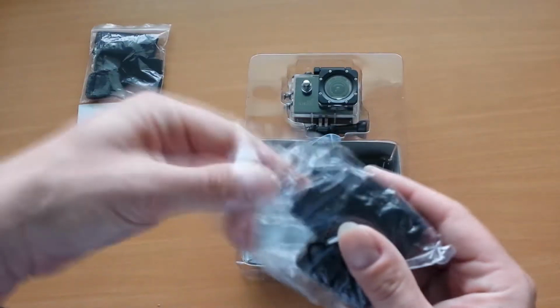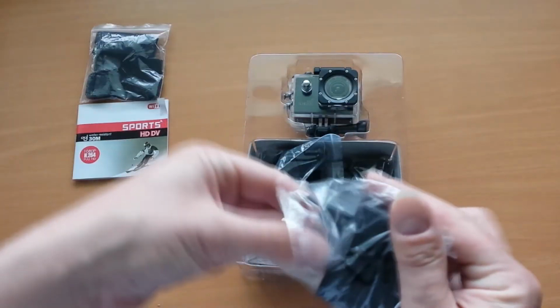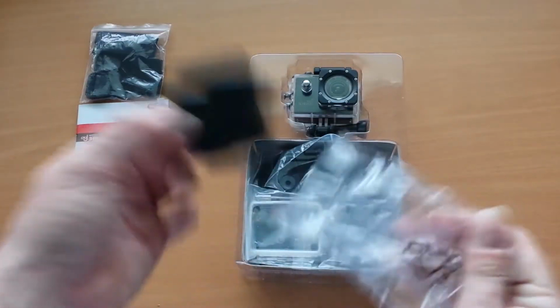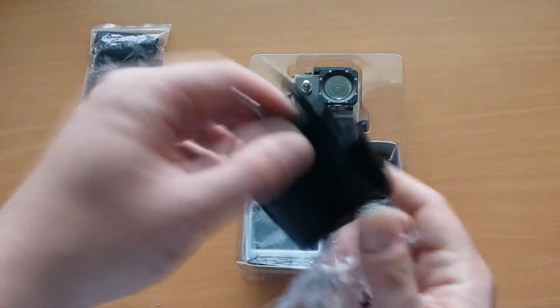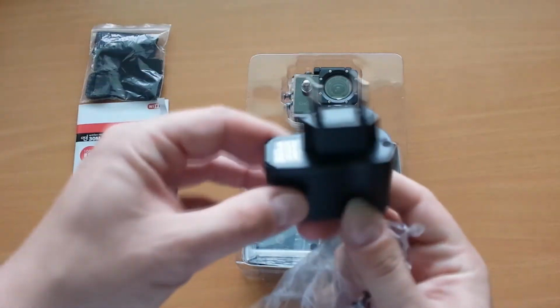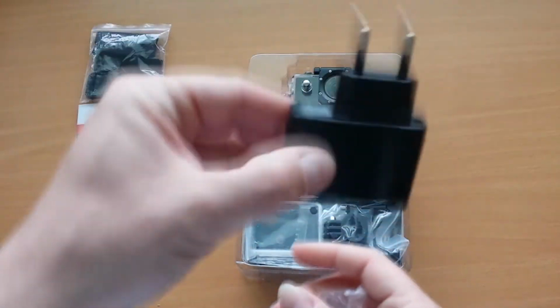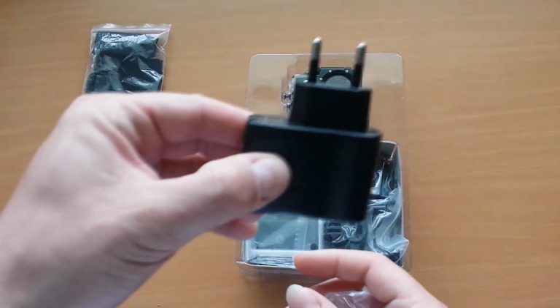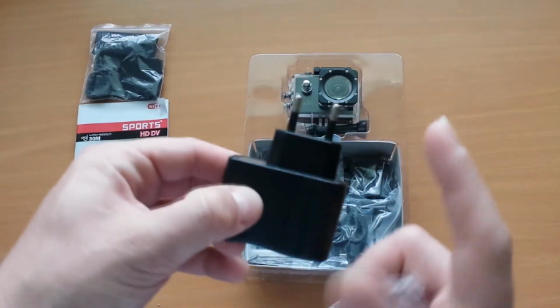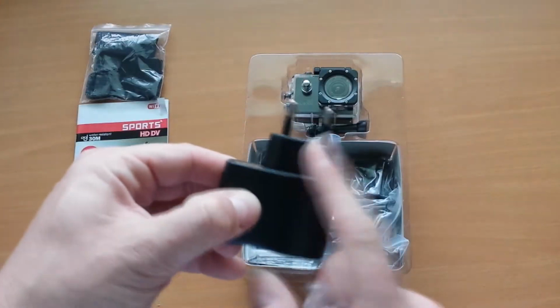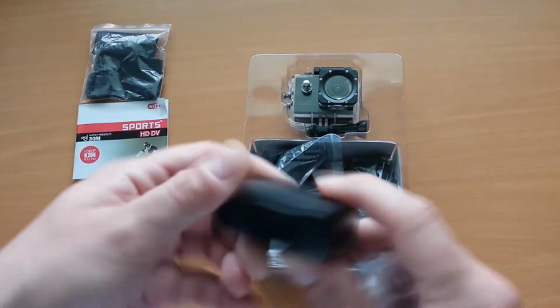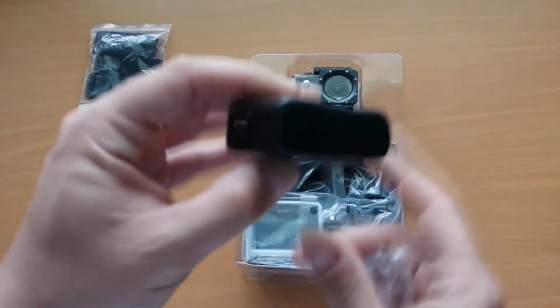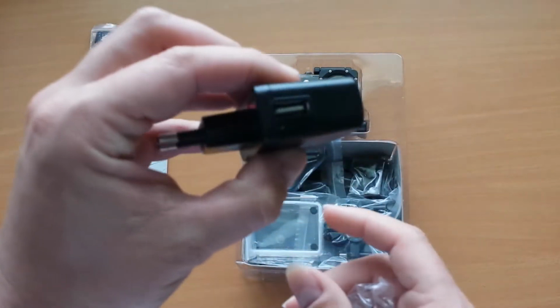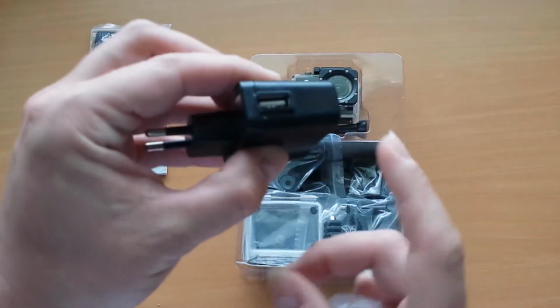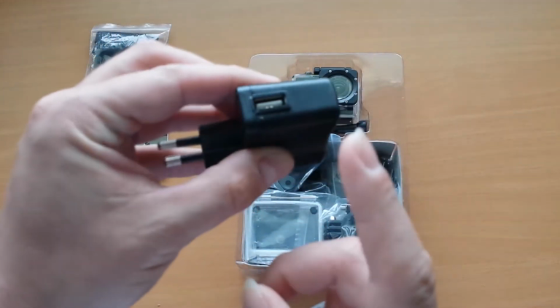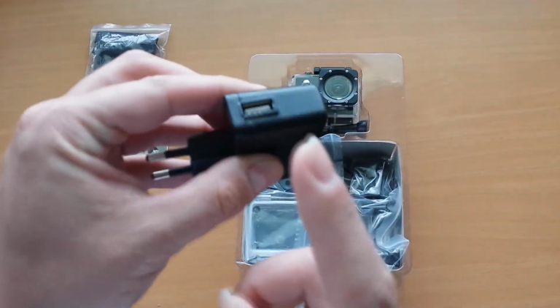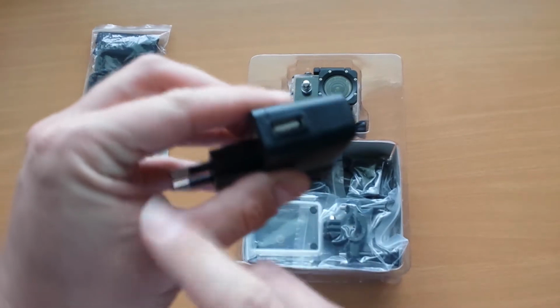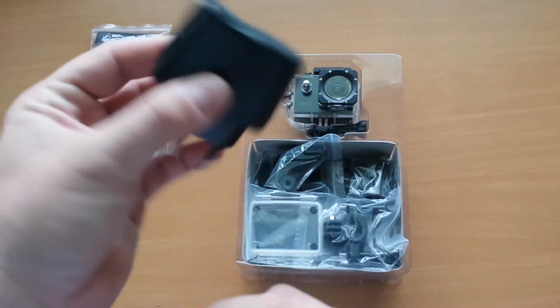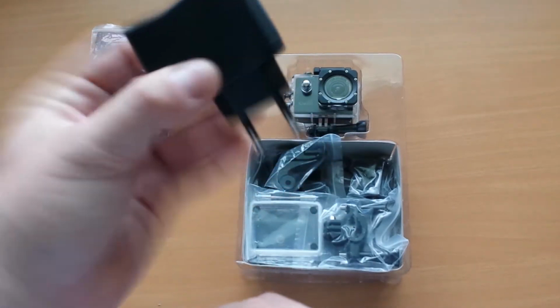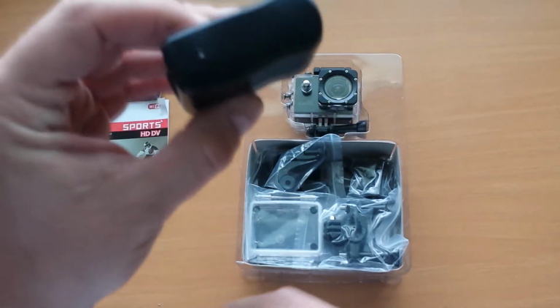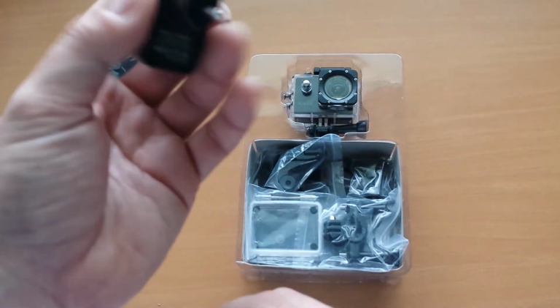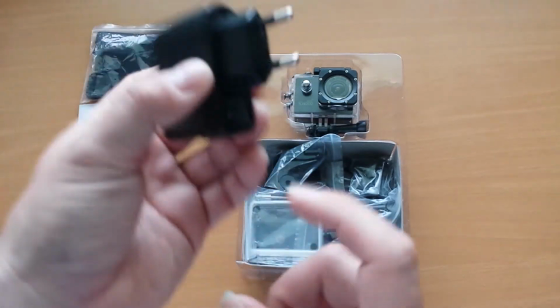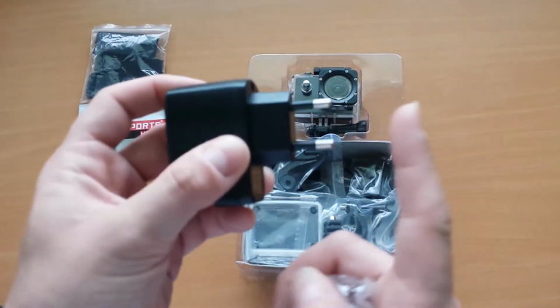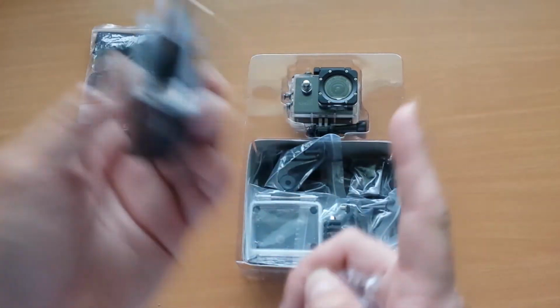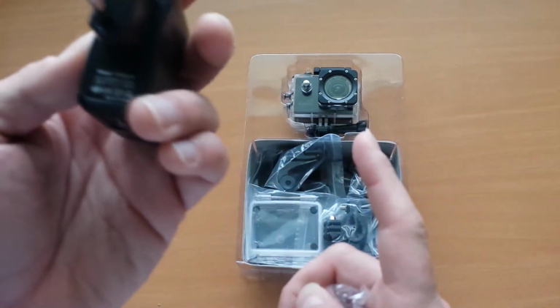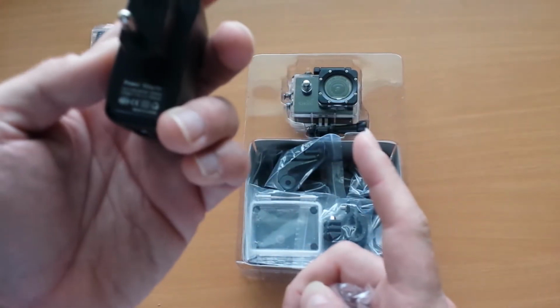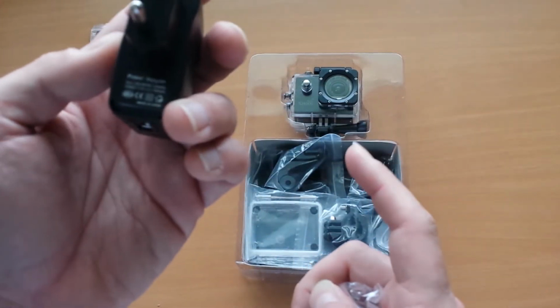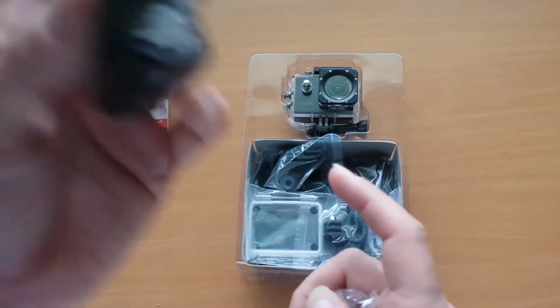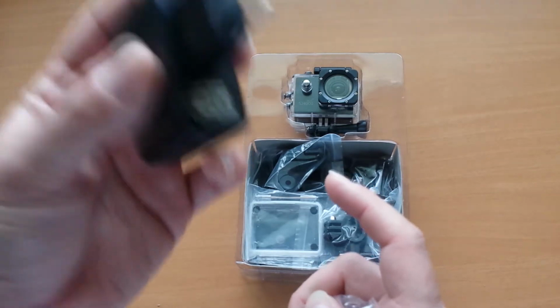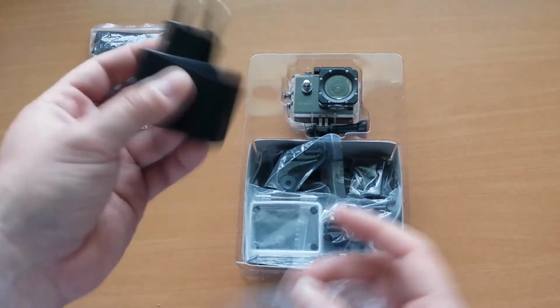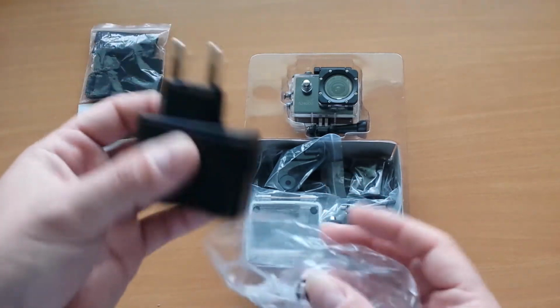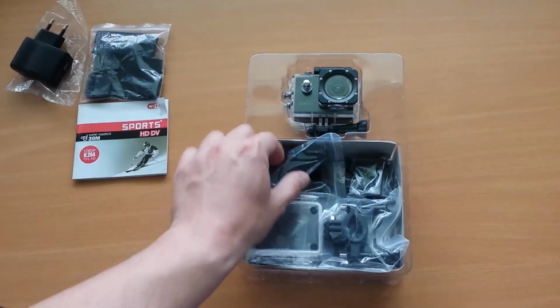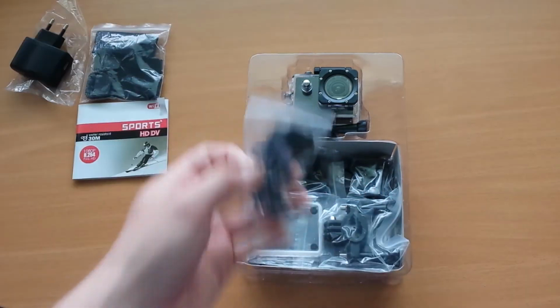We have a power adapter — it's a European one. Interesting! I ordered it from the US and I got a European adapter. I like it because I'm in Europe.